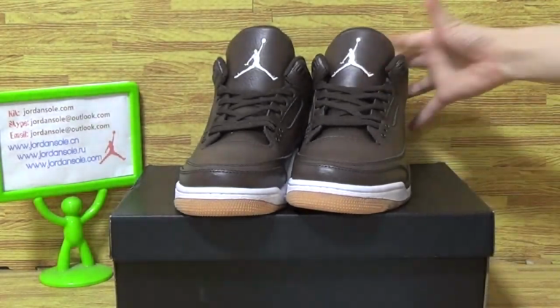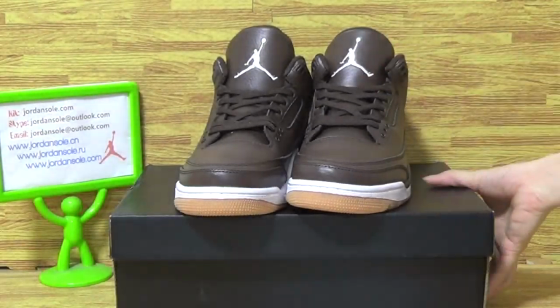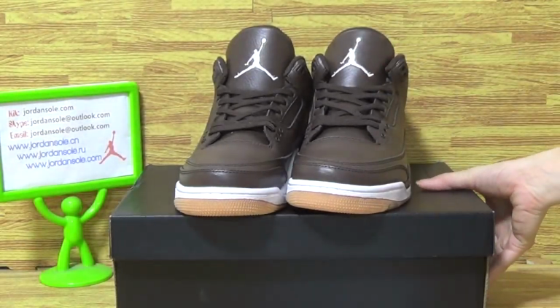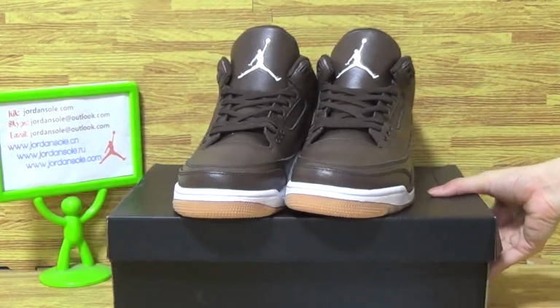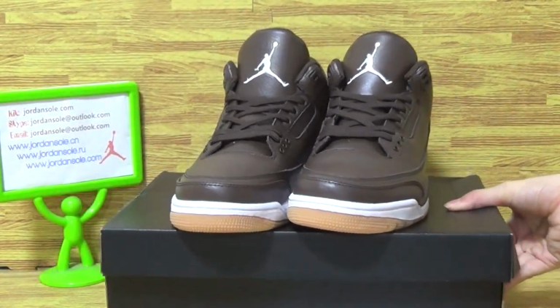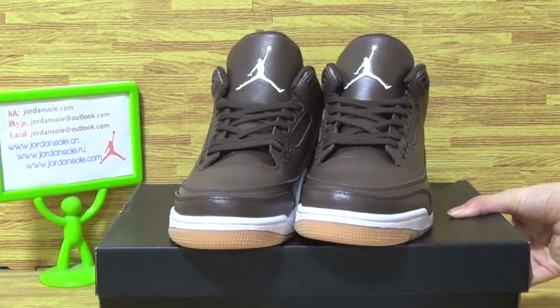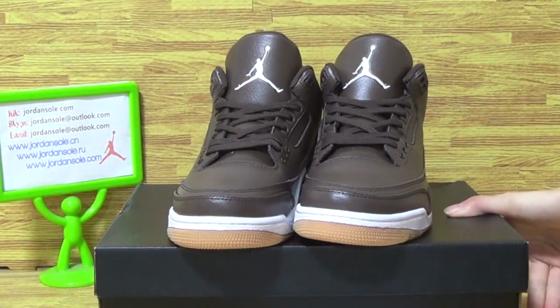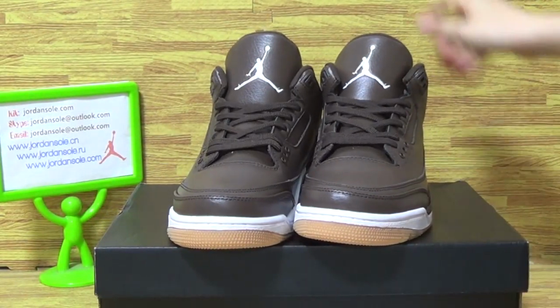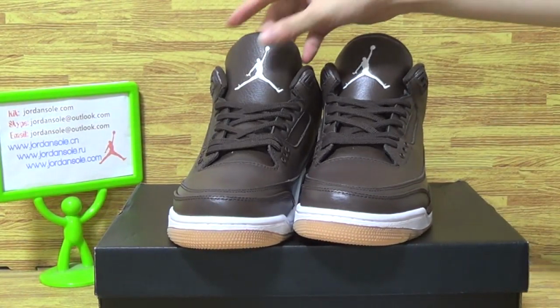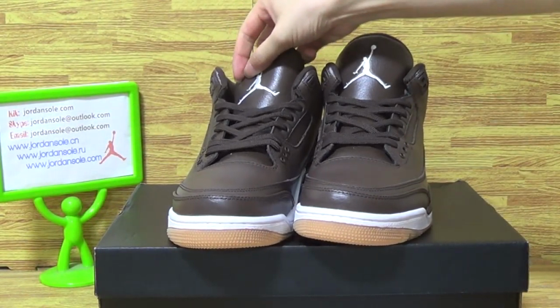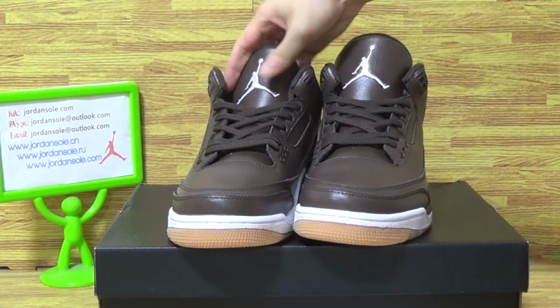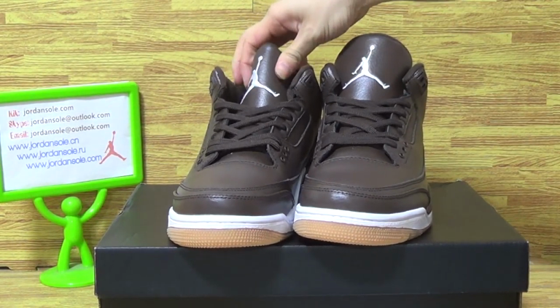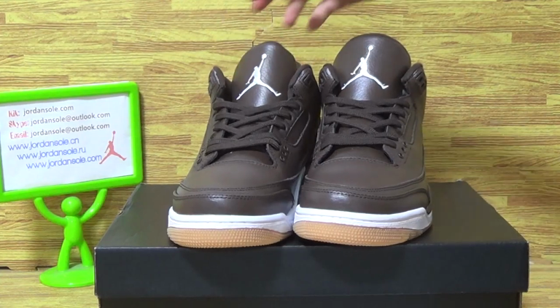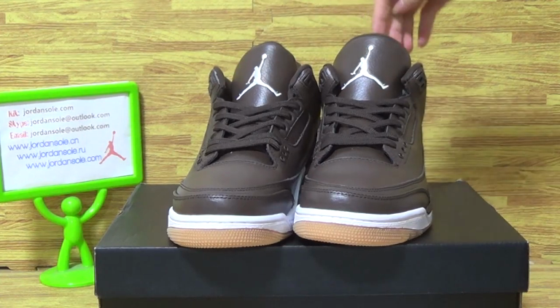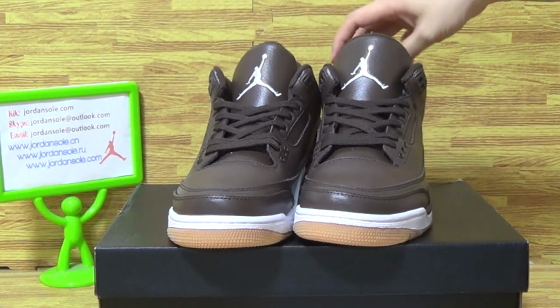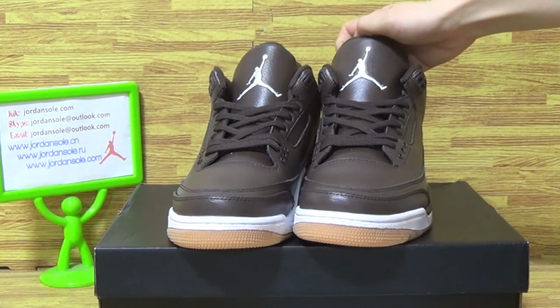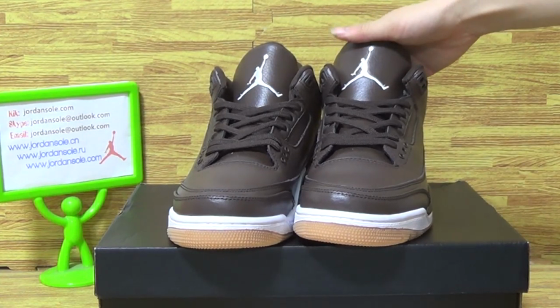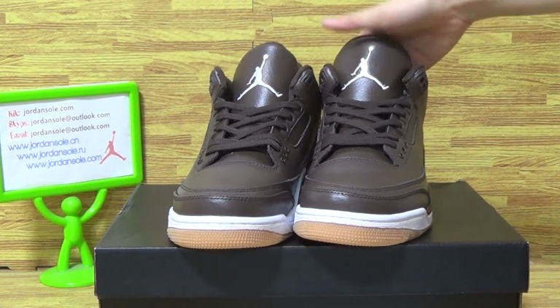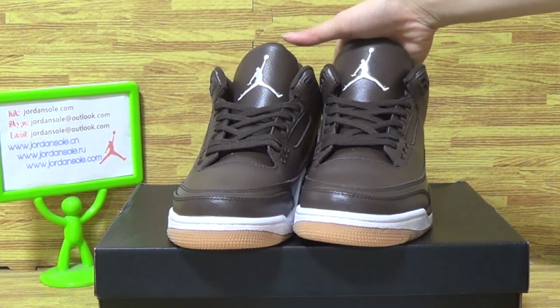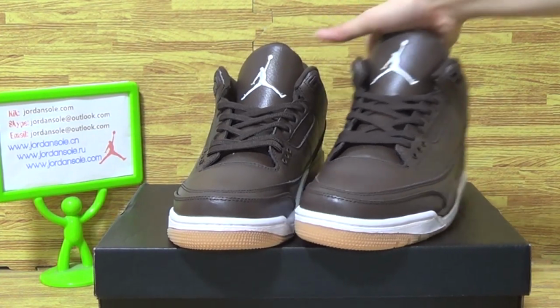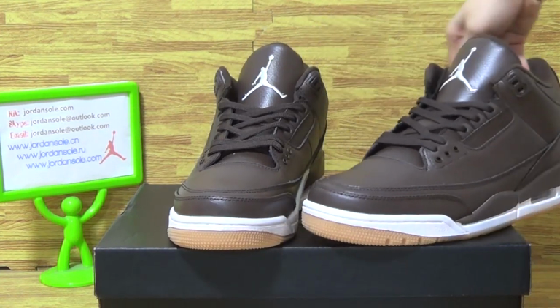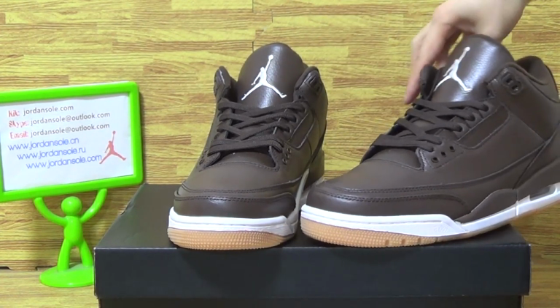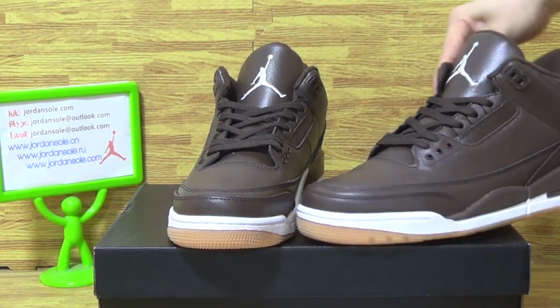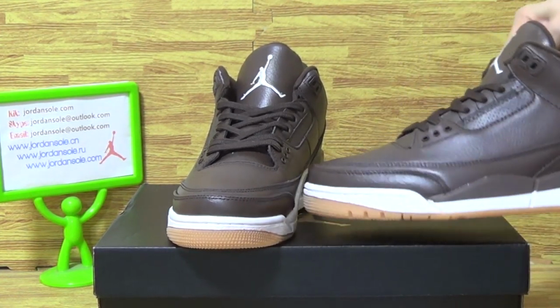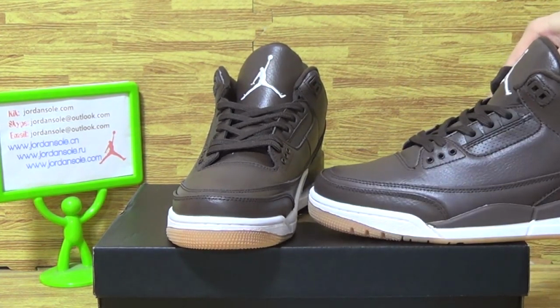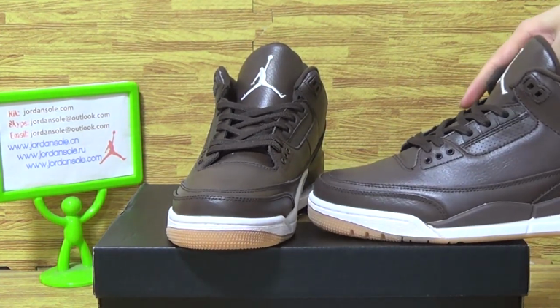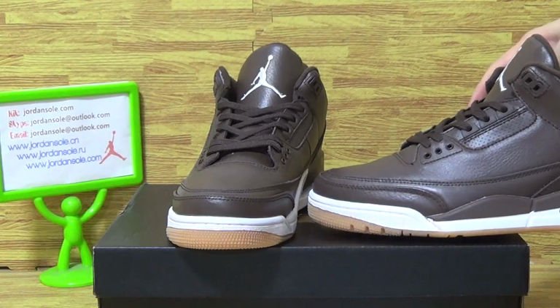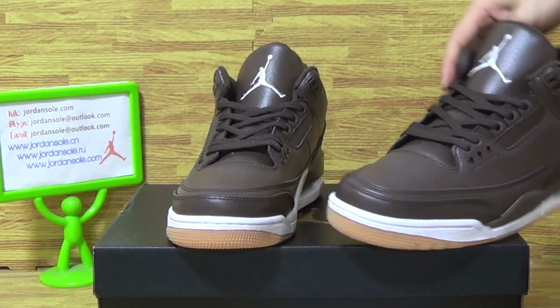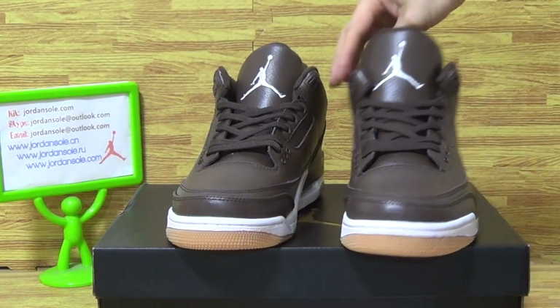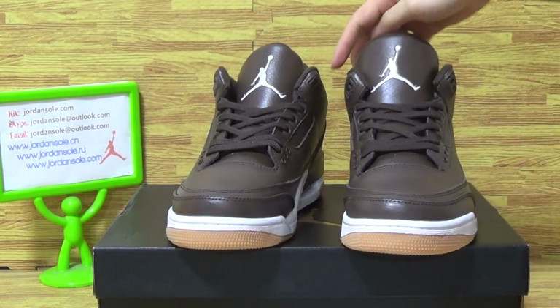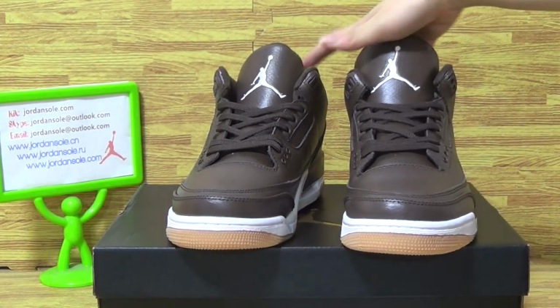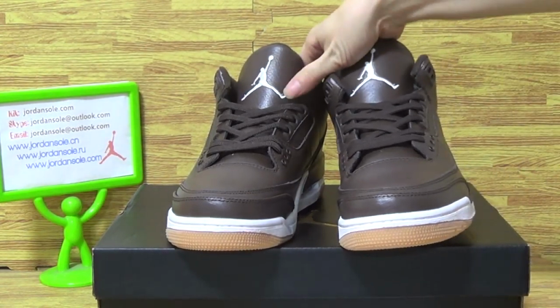Let's come to this pair of shoes — the Senegal Jordan 3 brown gum. This pair of shoes is in very good condition.